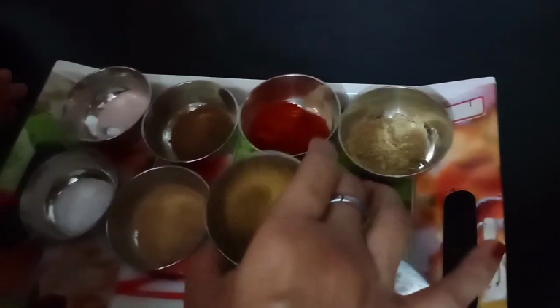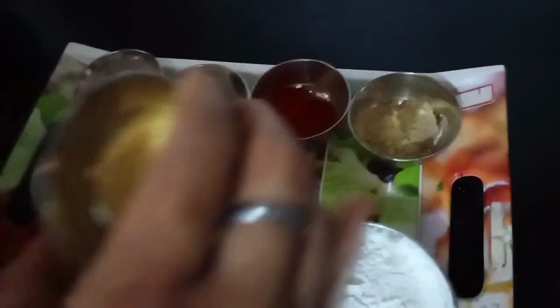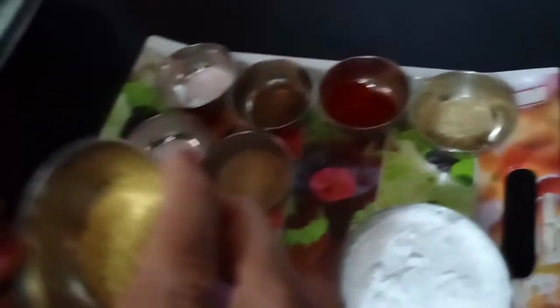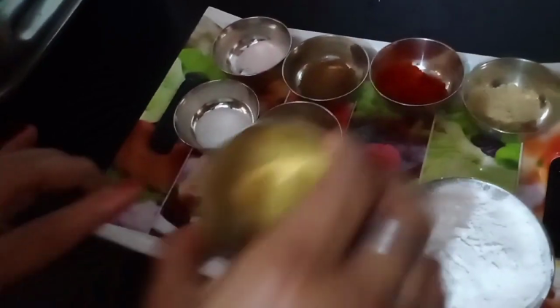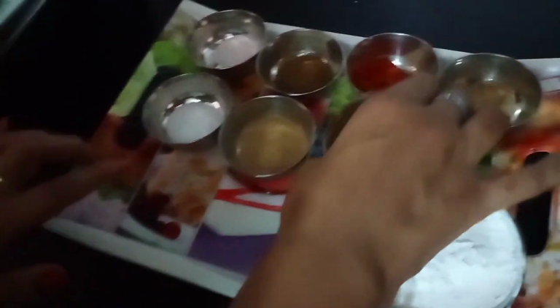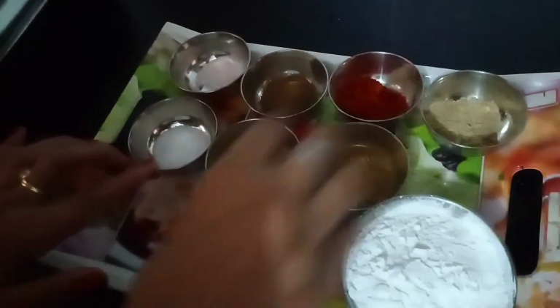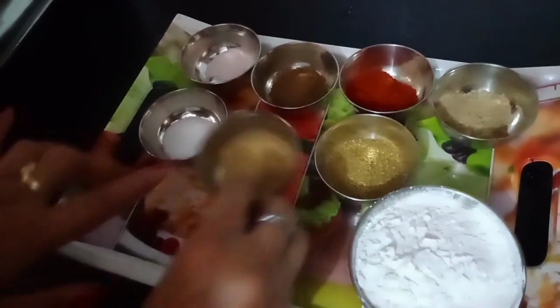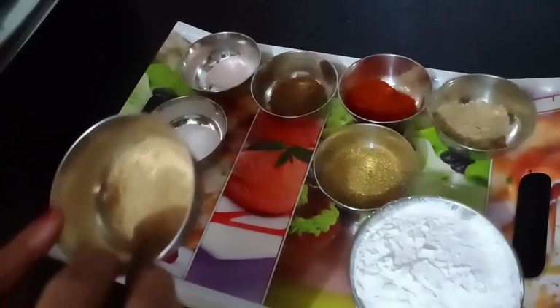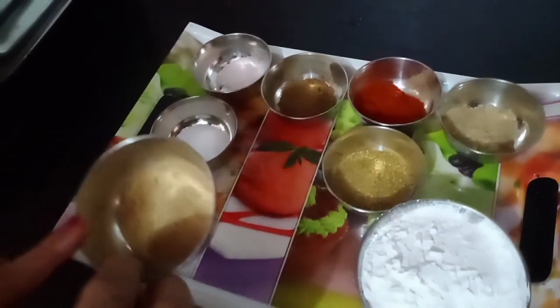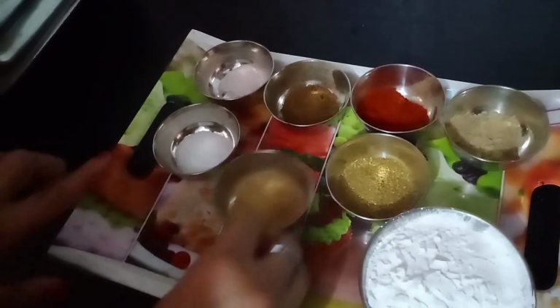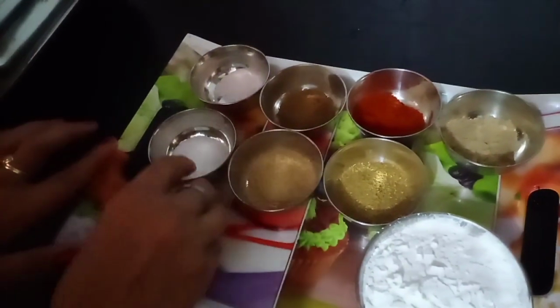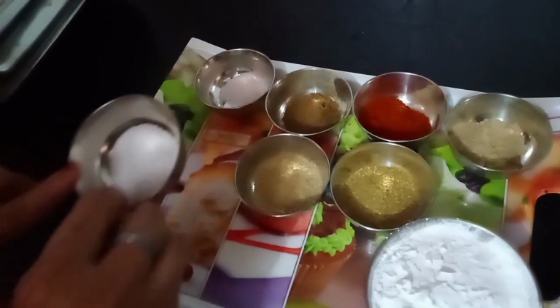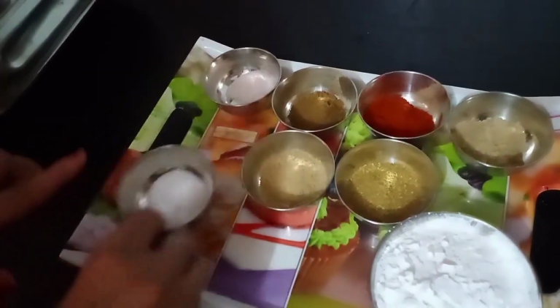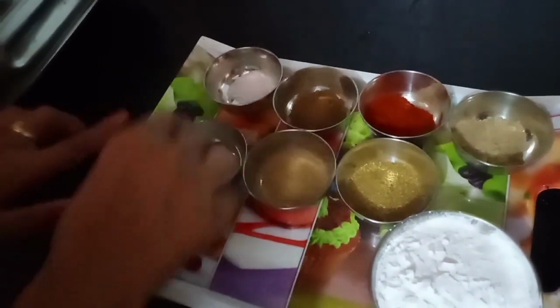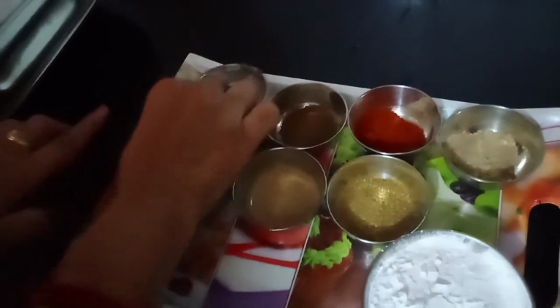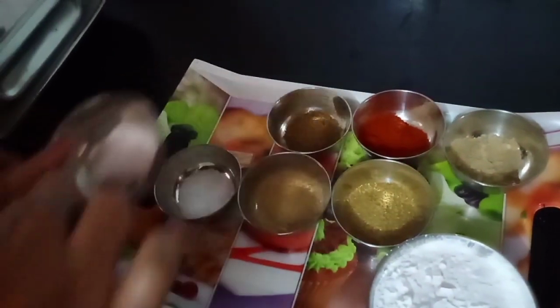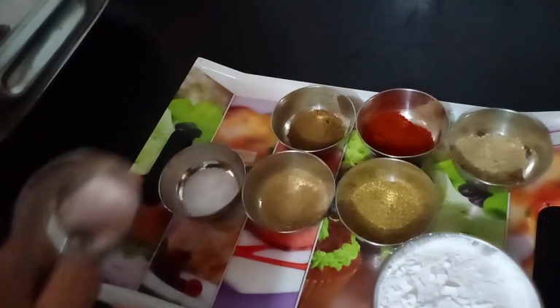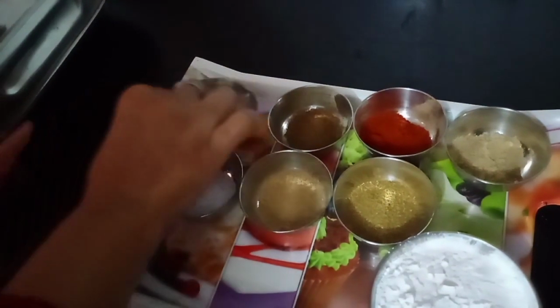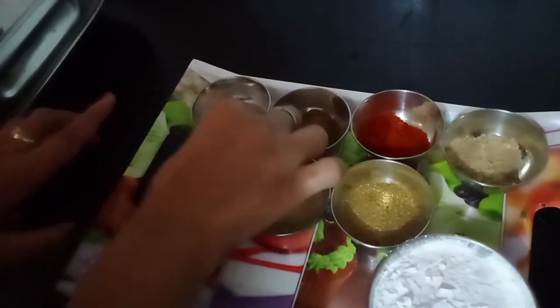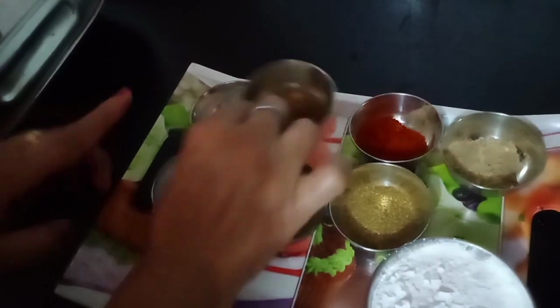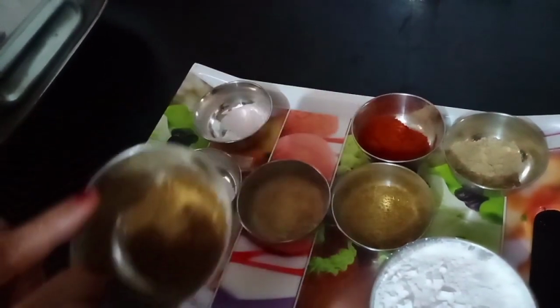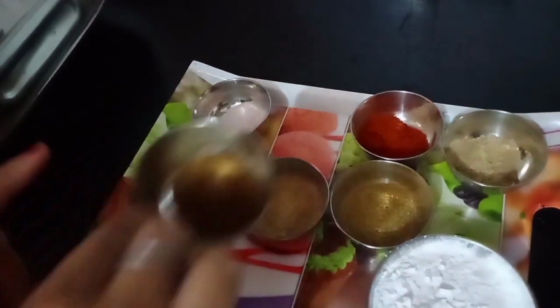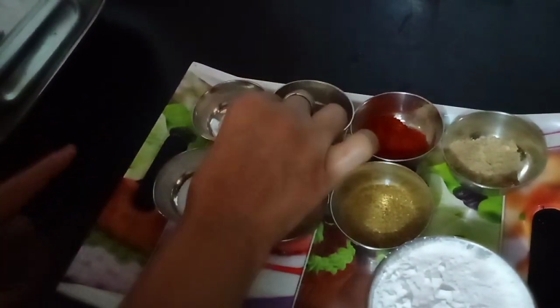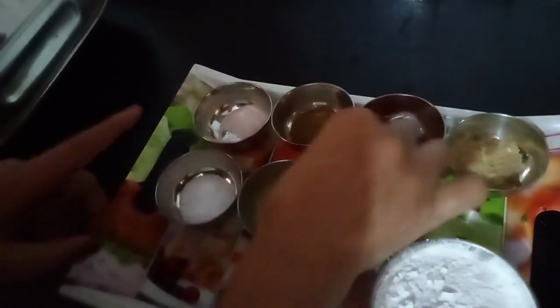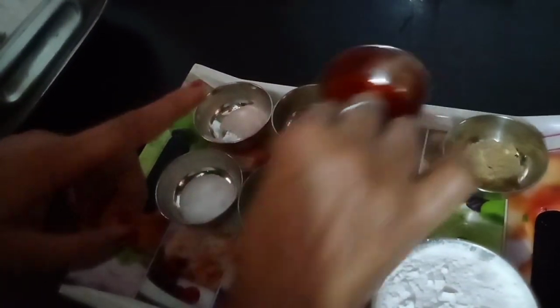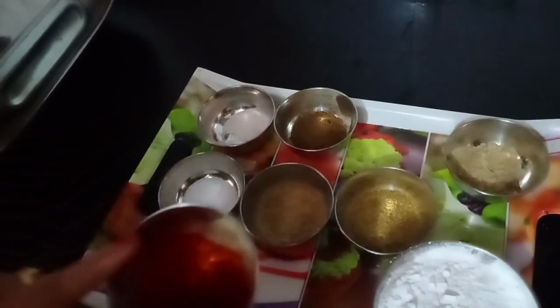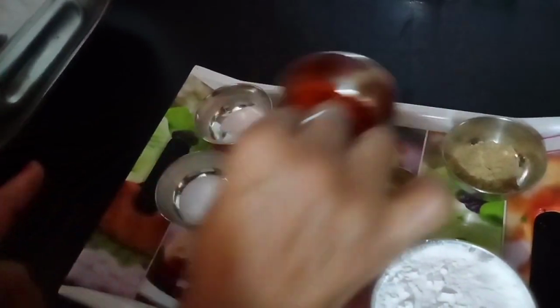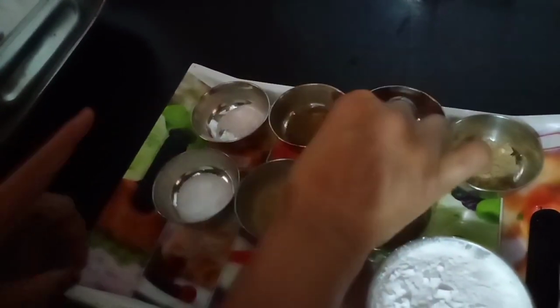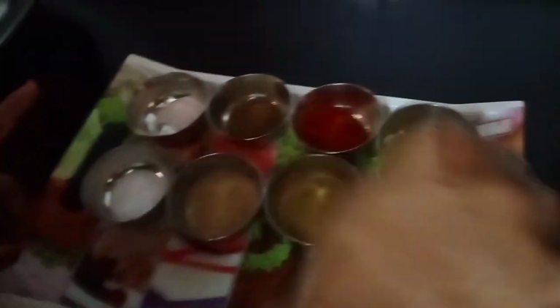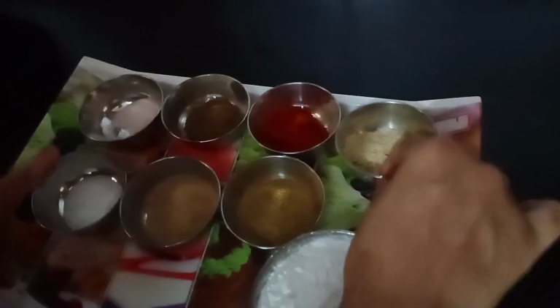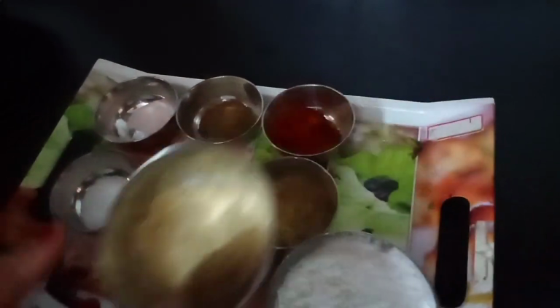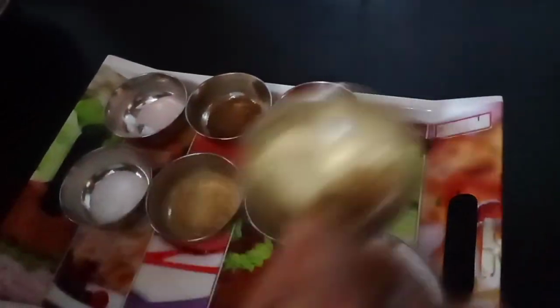Add 1 teaspoon dhania powder, 1 teaspoon amchur powder, 1 teaspoon namak, 1 teaspoon kala namak, 1 teaspoon garam masala, and 1 teaspoon lal mirch powder.